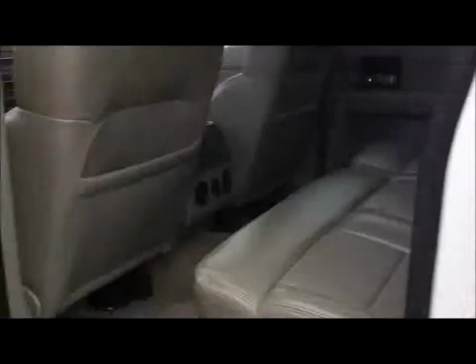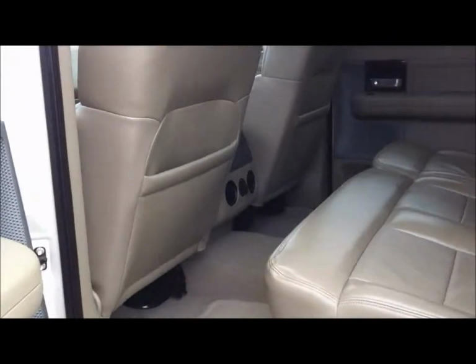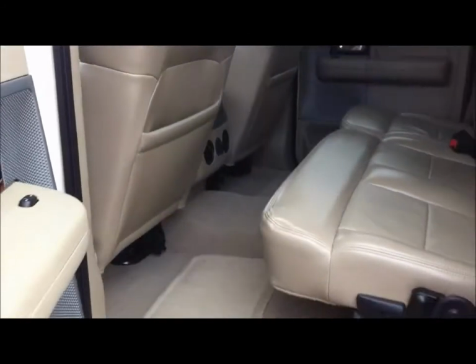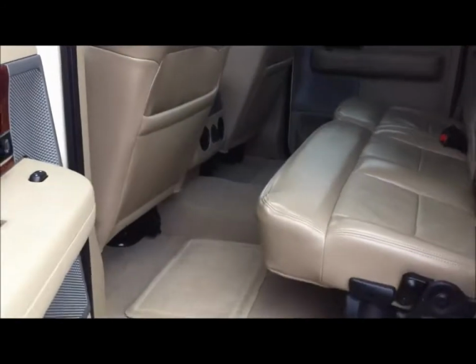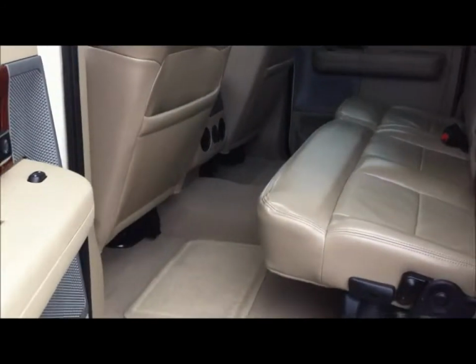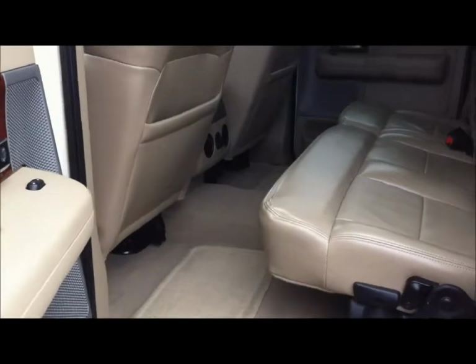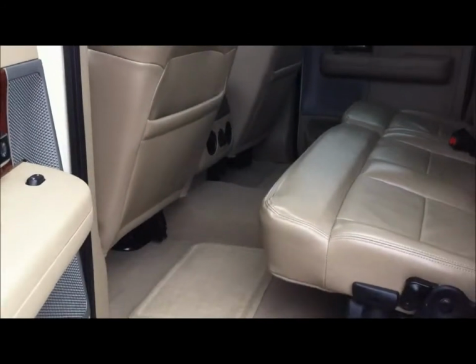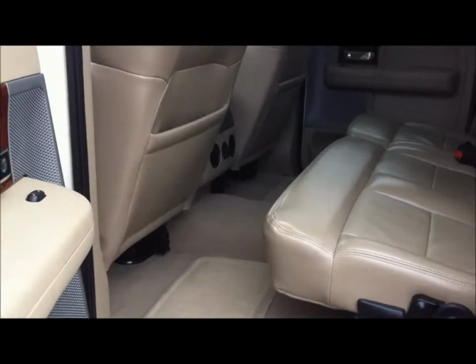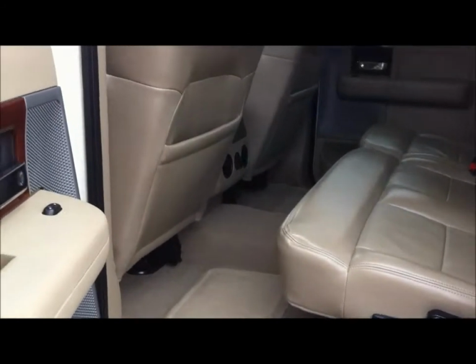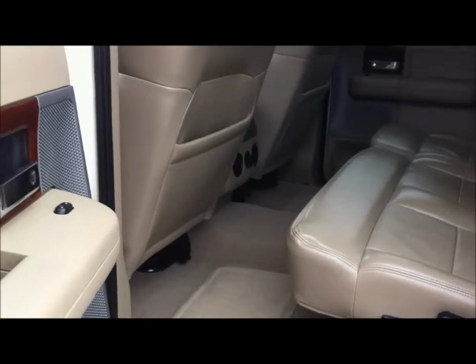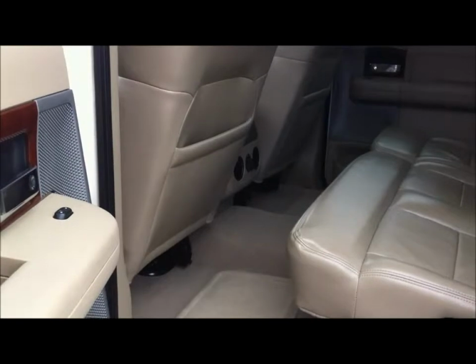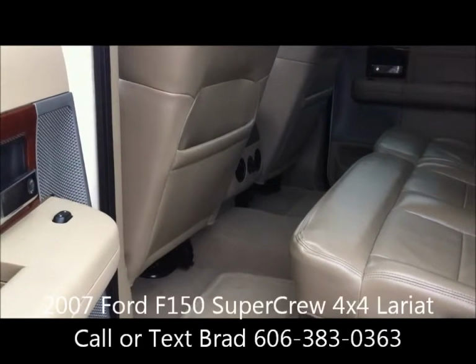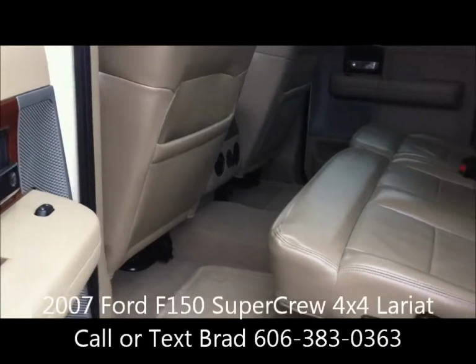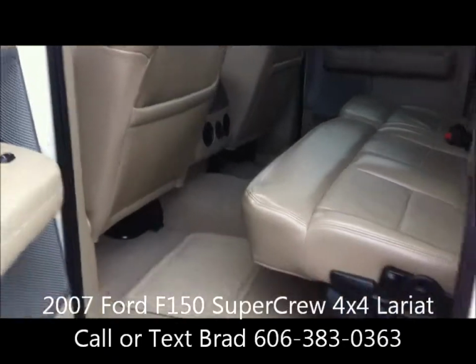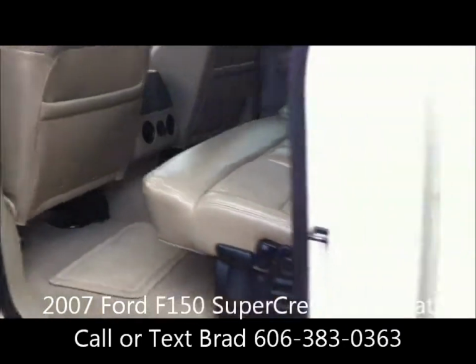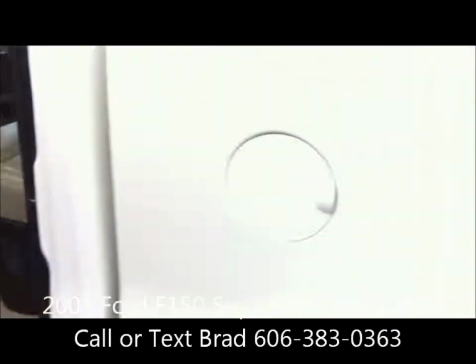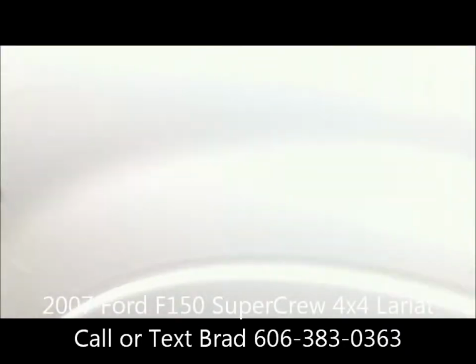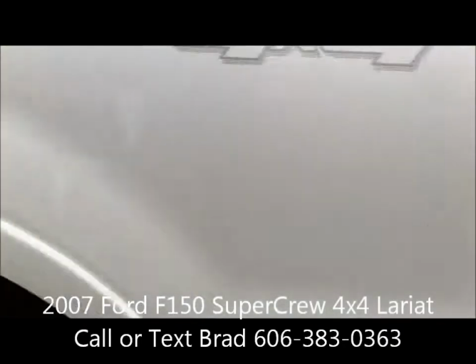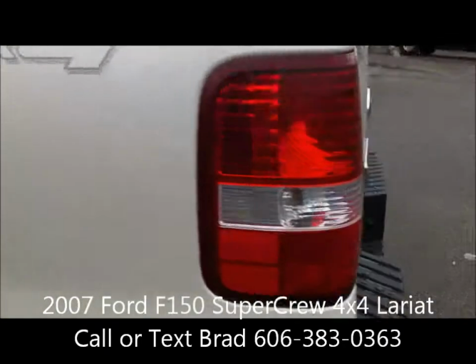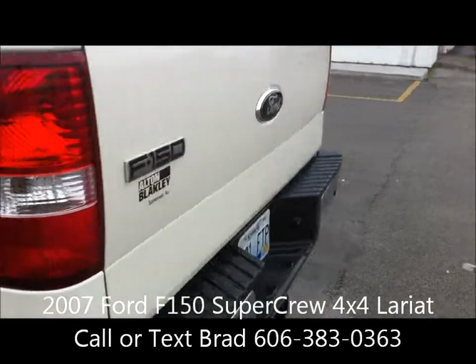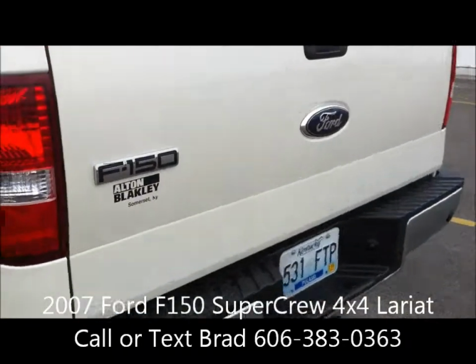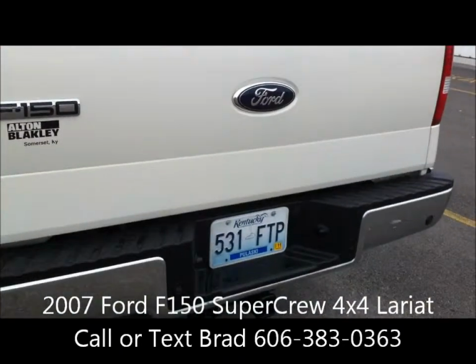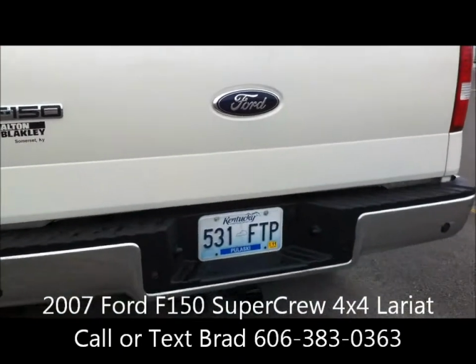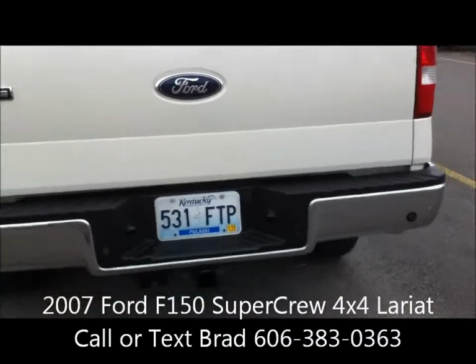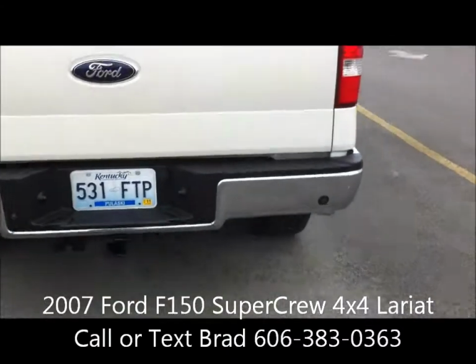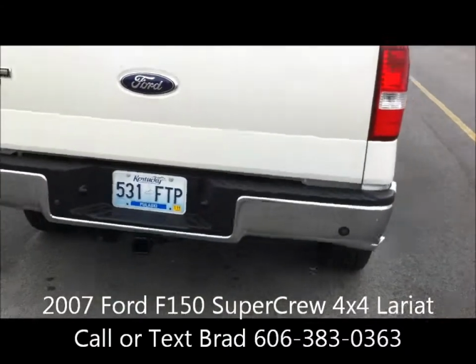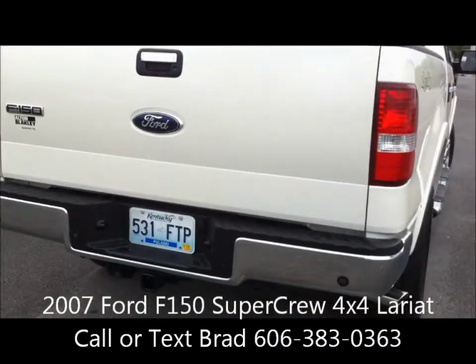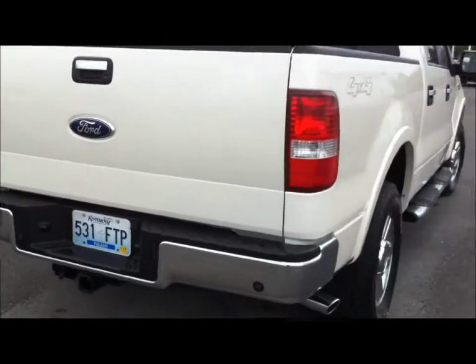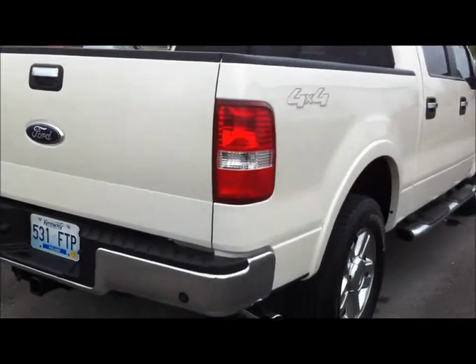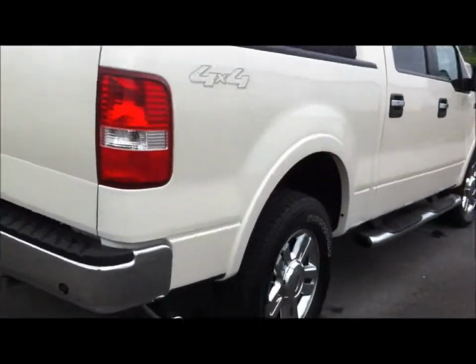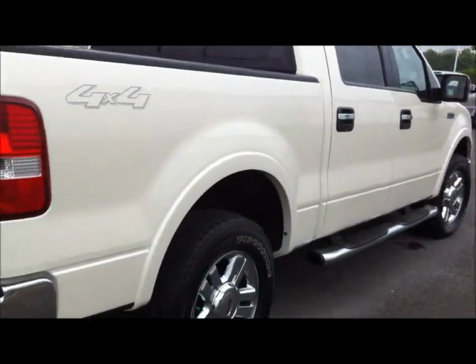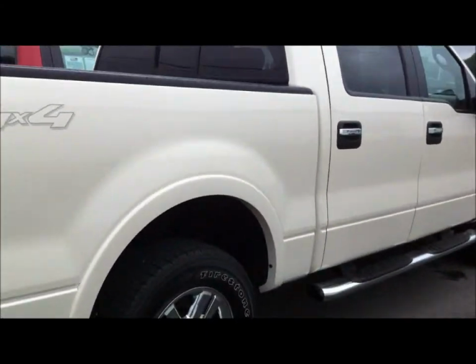And here in the back, those seats do fold up if you need any extra cargo space. I look forward to working with you — we're going to work with you every way that we can. As you can see, it has the tow package. Just a sharp truck.